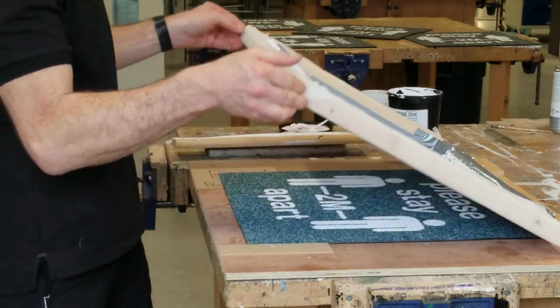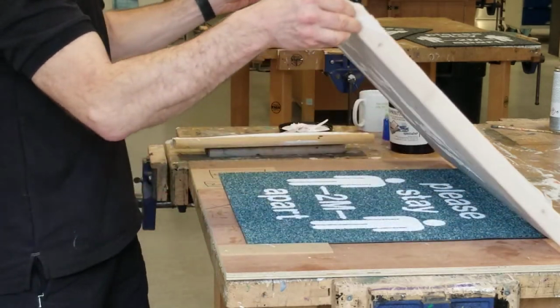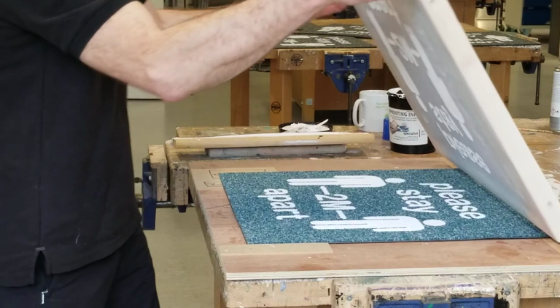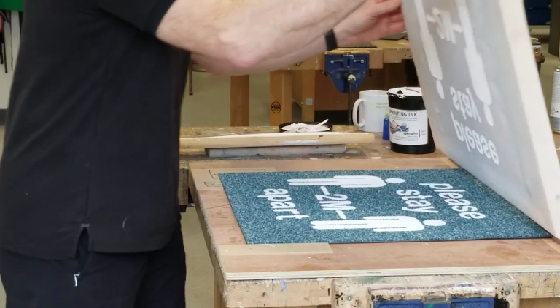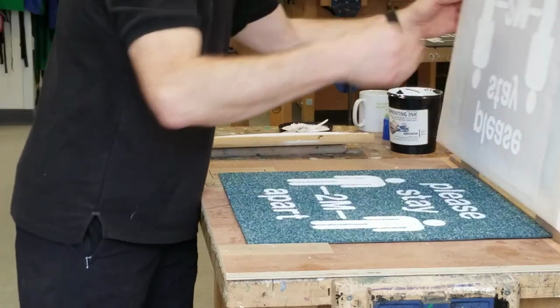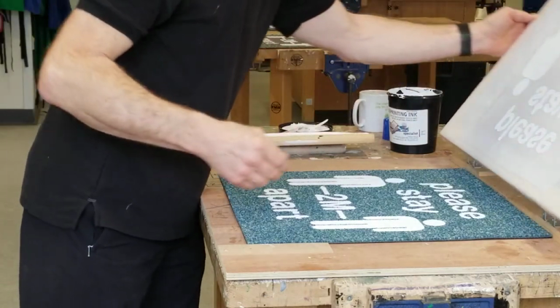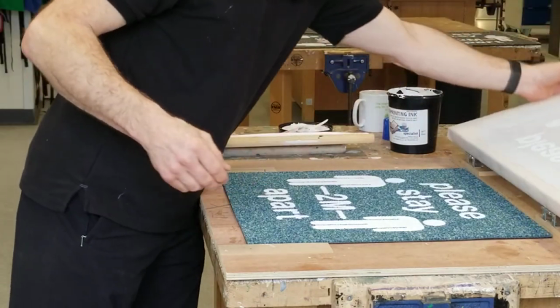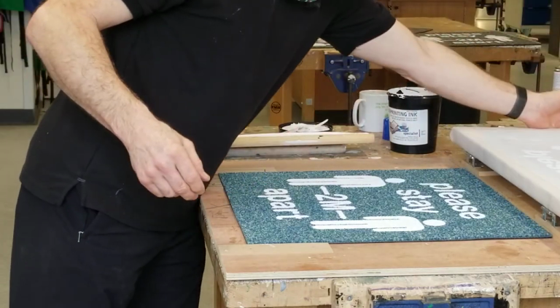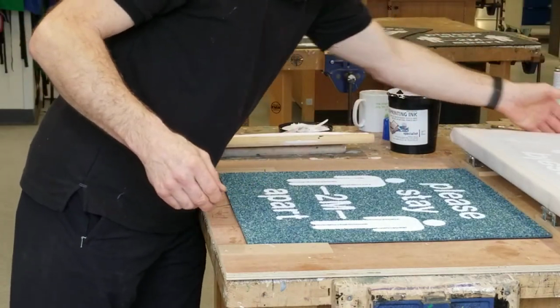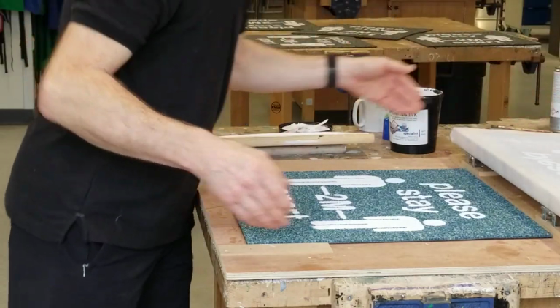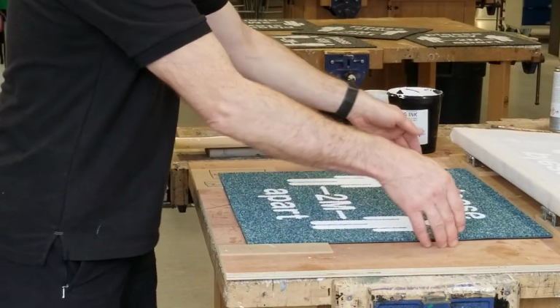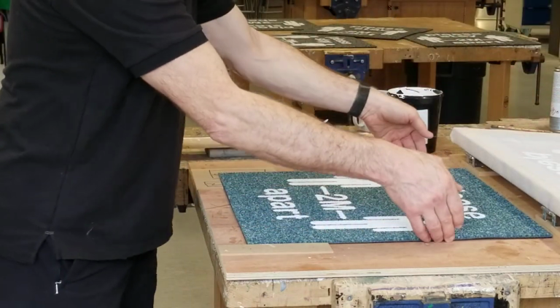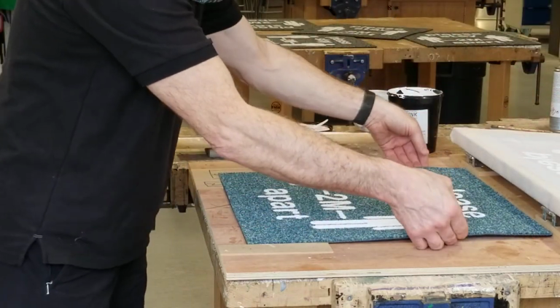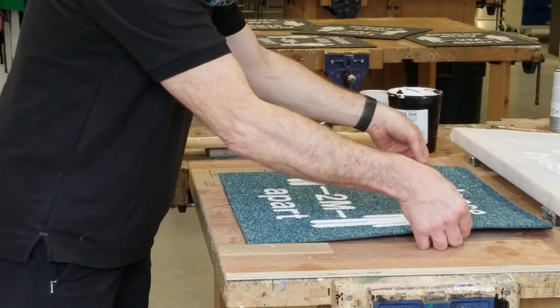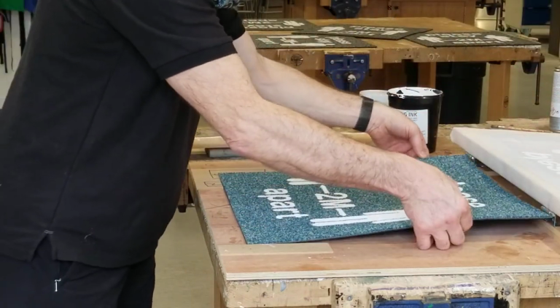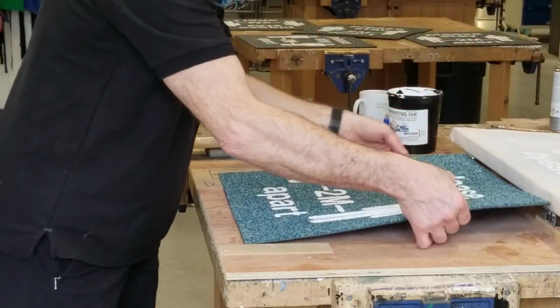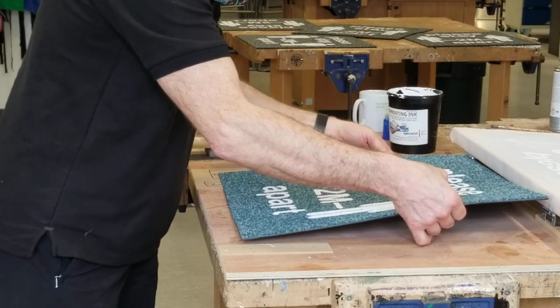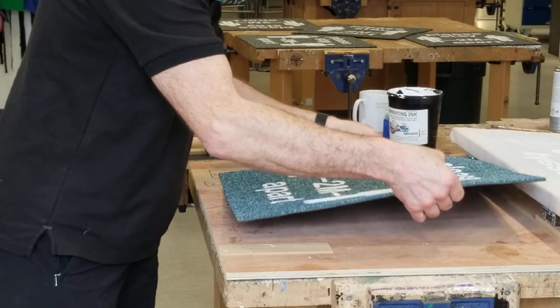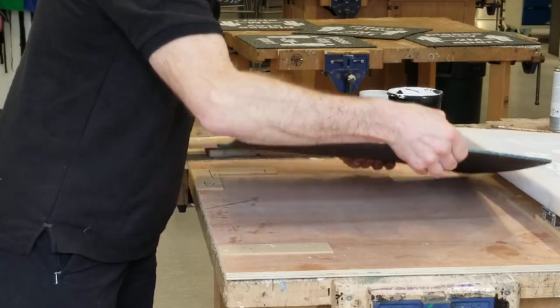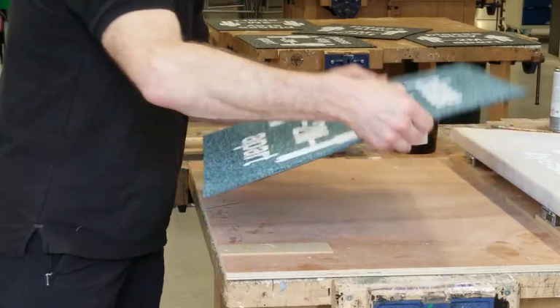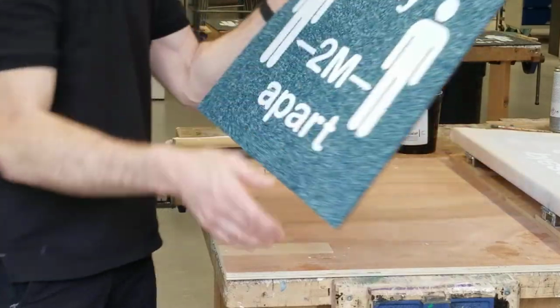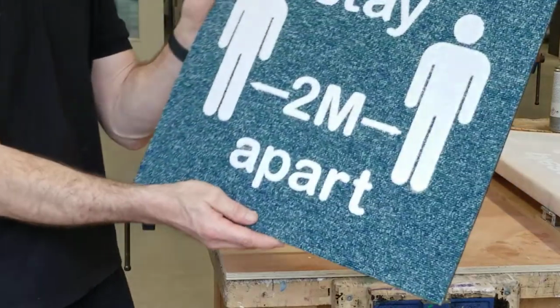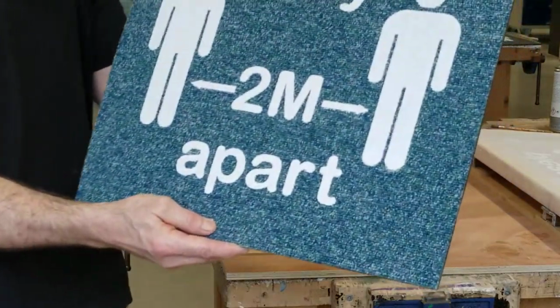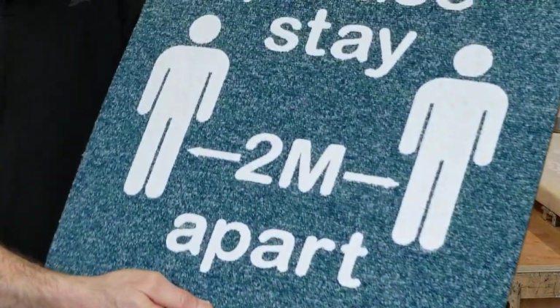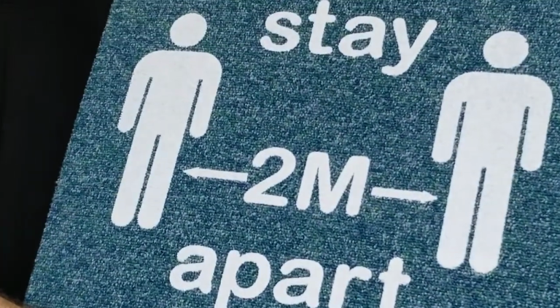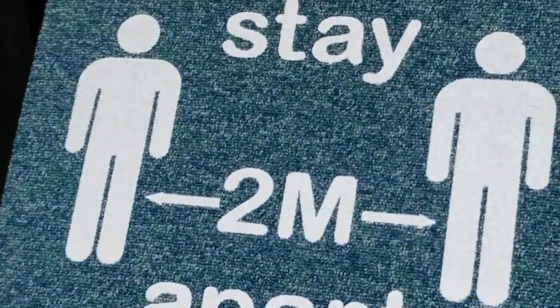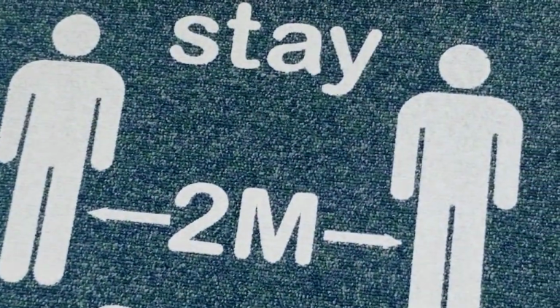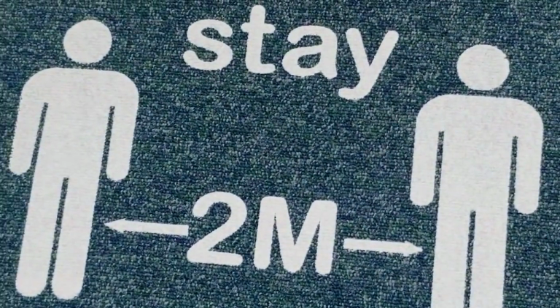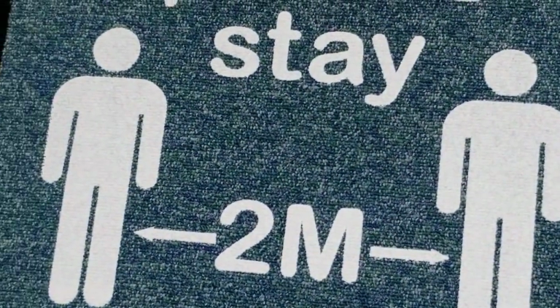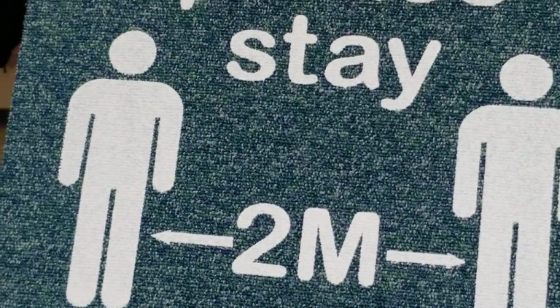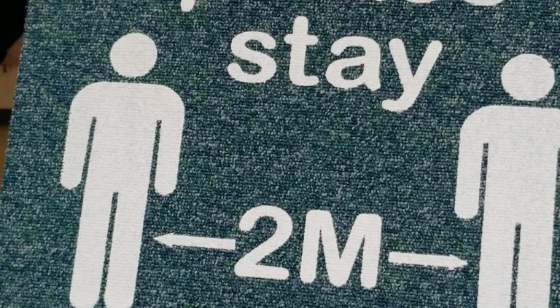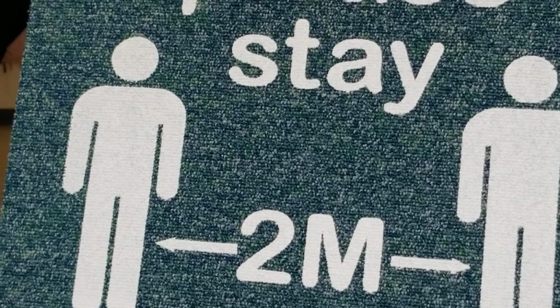Let's see the result. Here we are — quite happy with that. One printed floor tile.